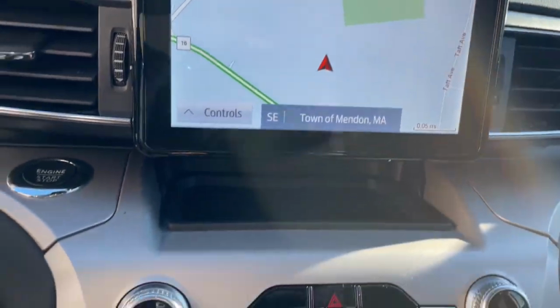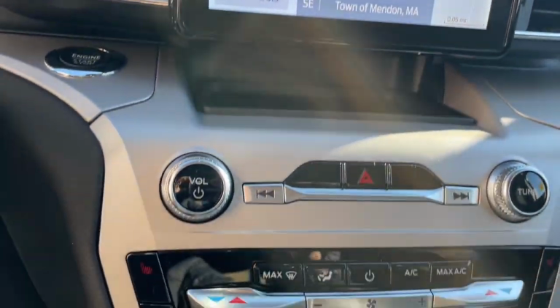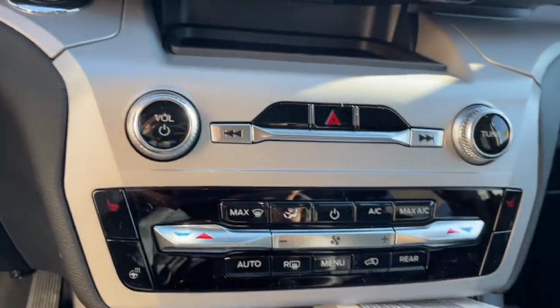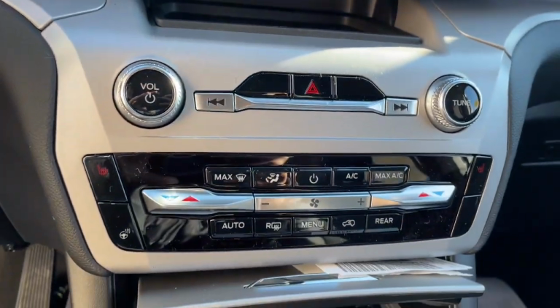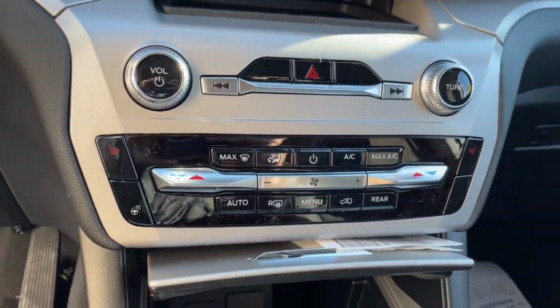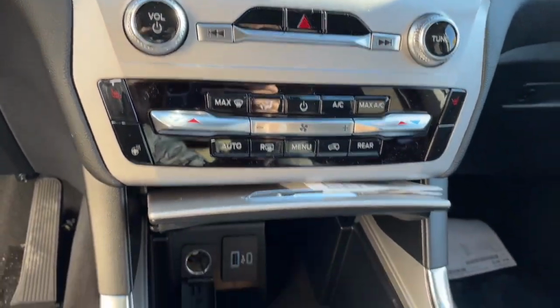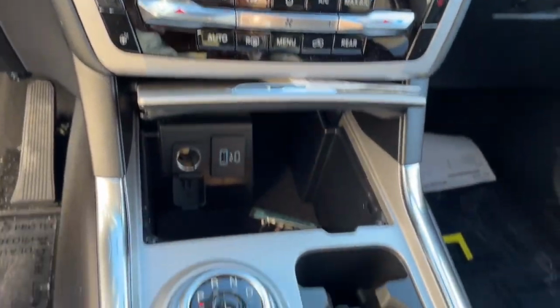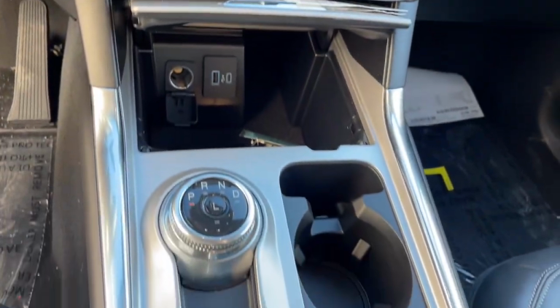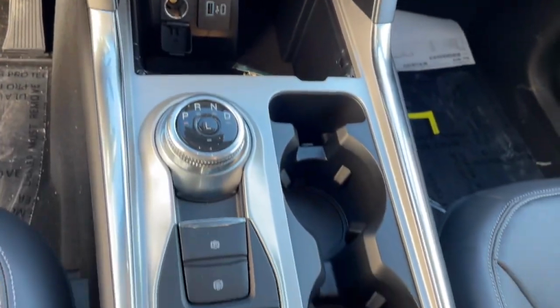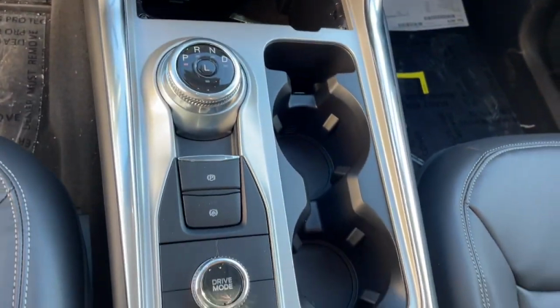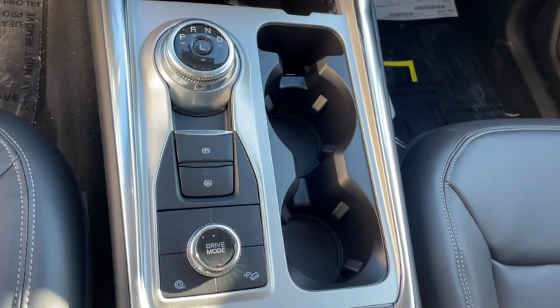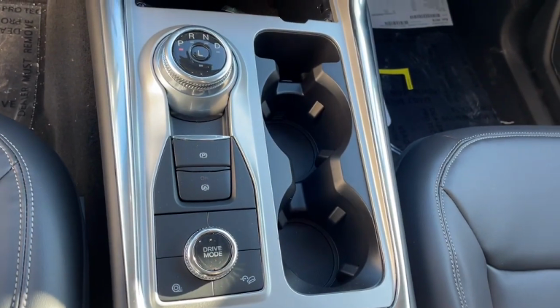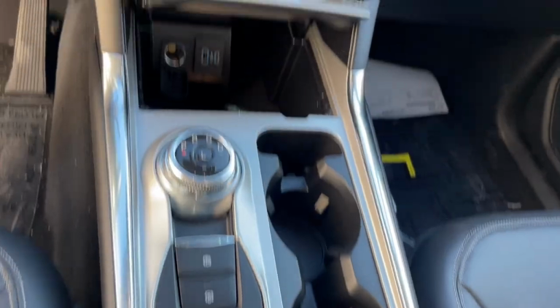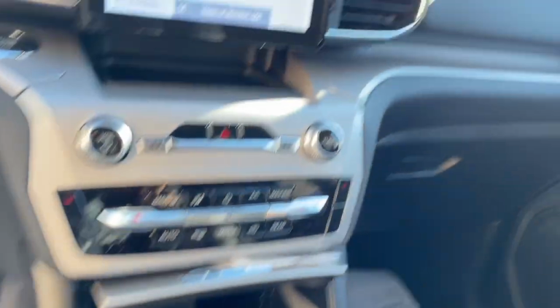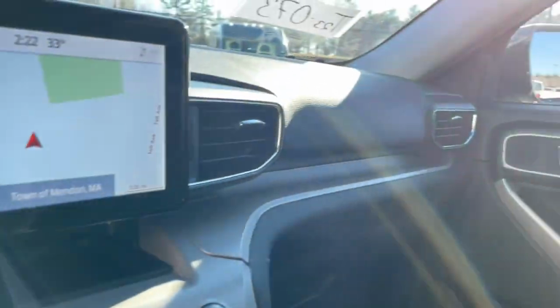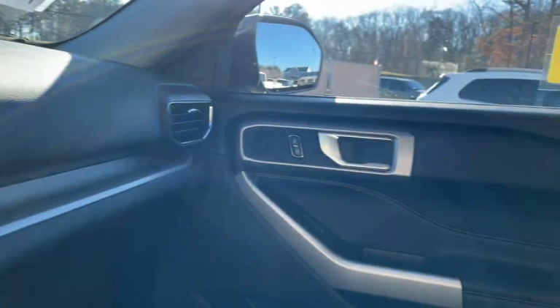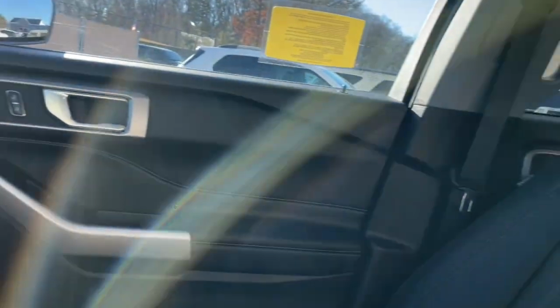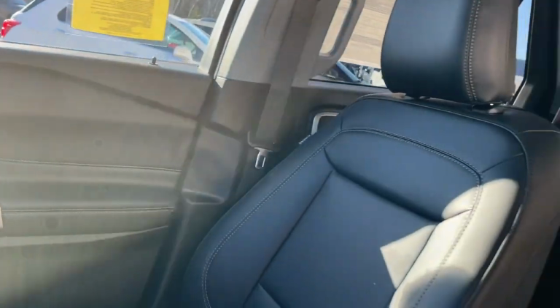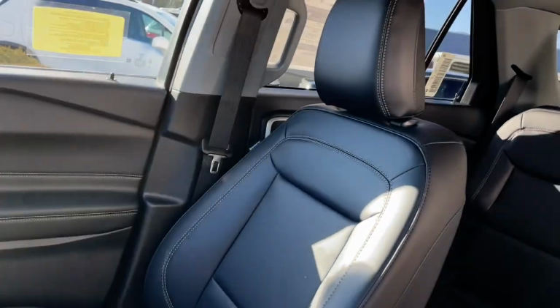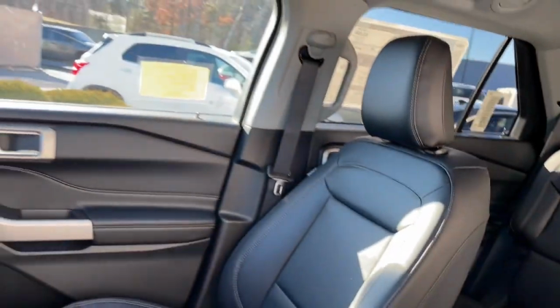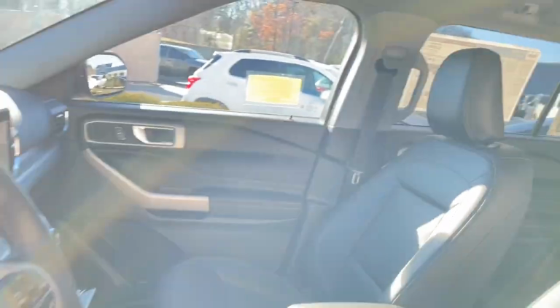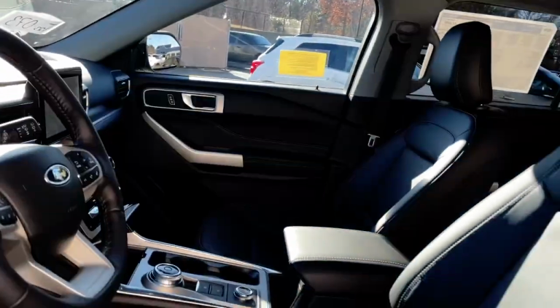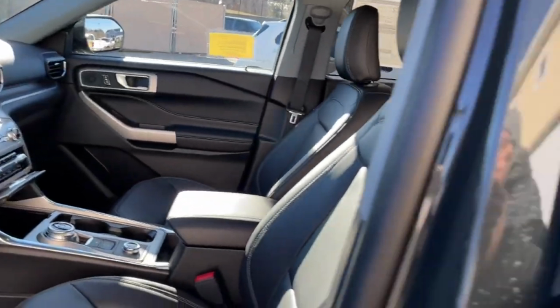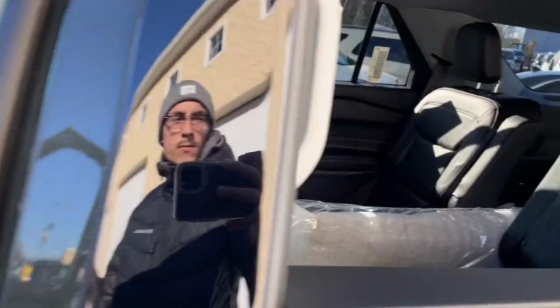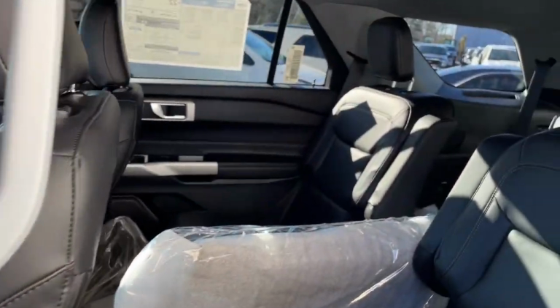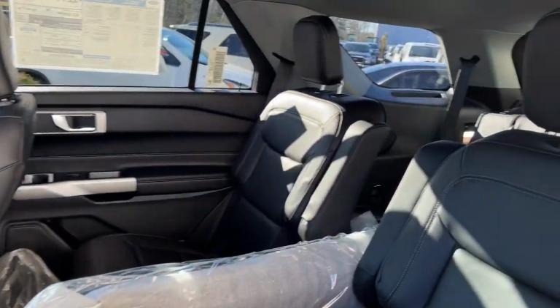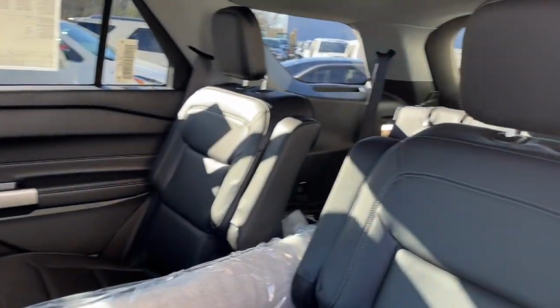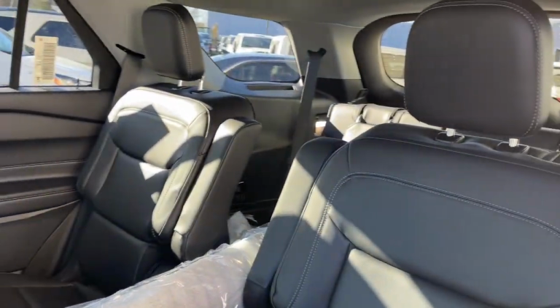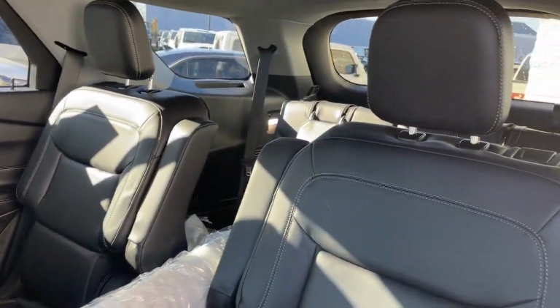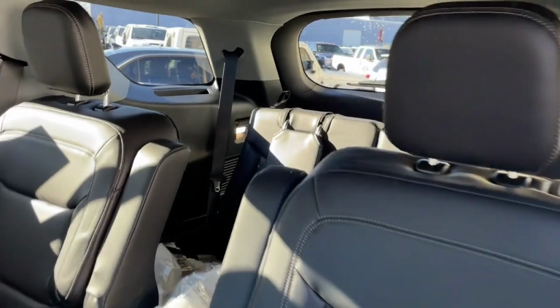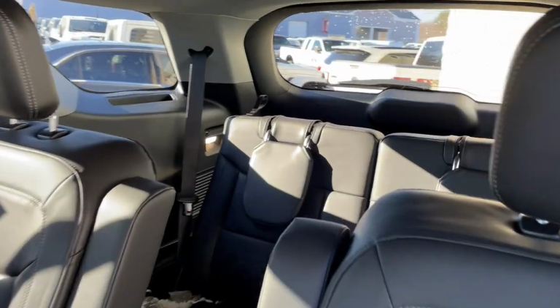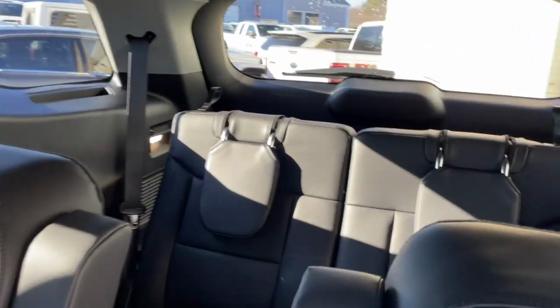Feel confident on every journey when you're behind the wheel of this Explorer. Treat yourself to a test drive today. Our friendly staff will give you an outstanding customer experience.